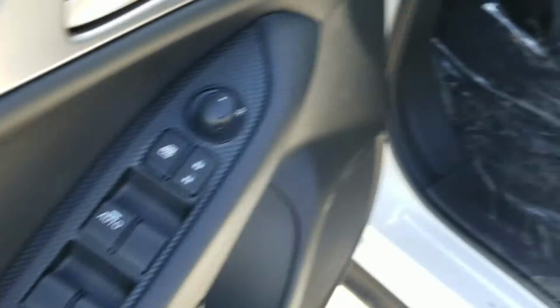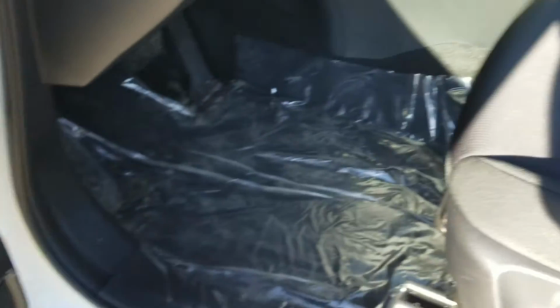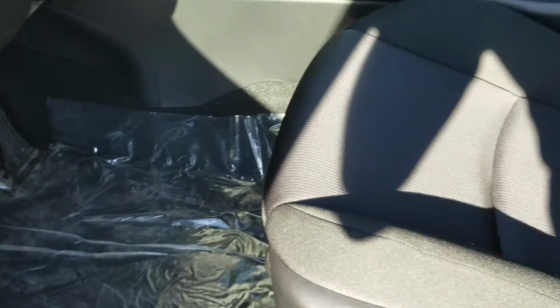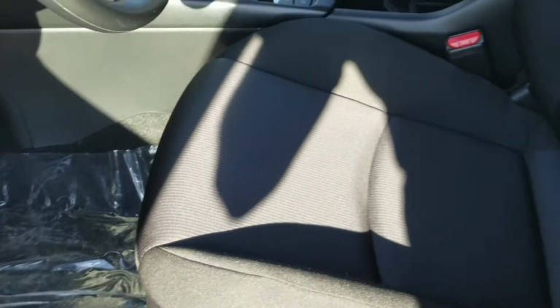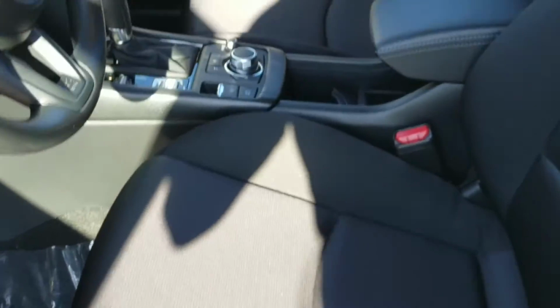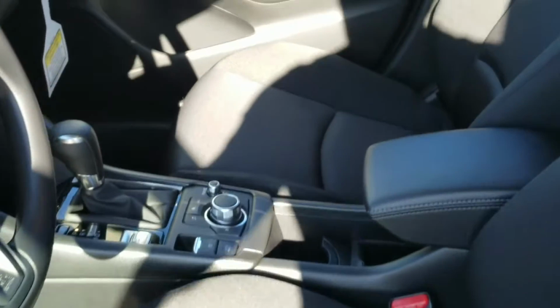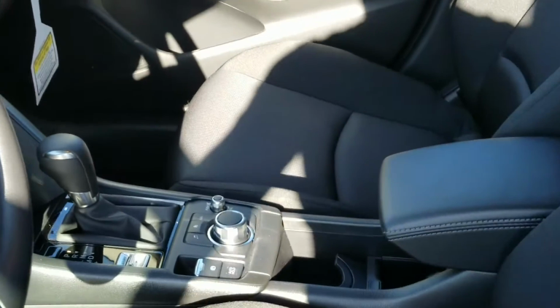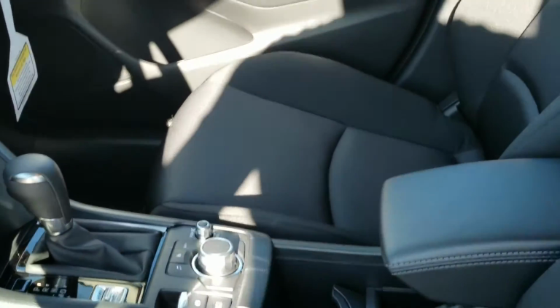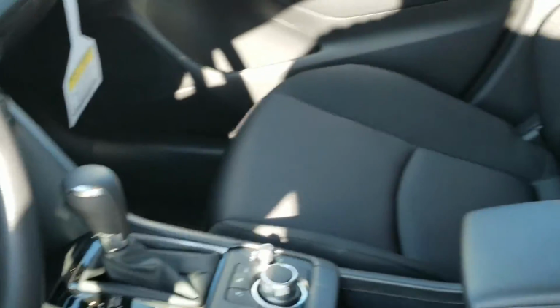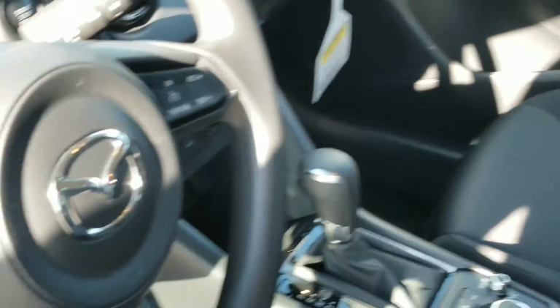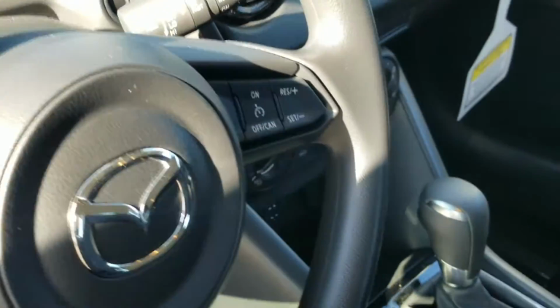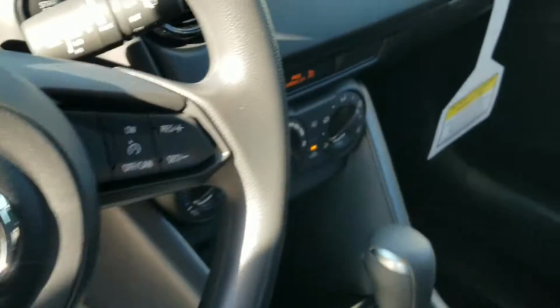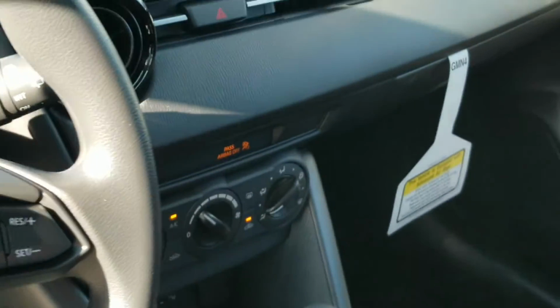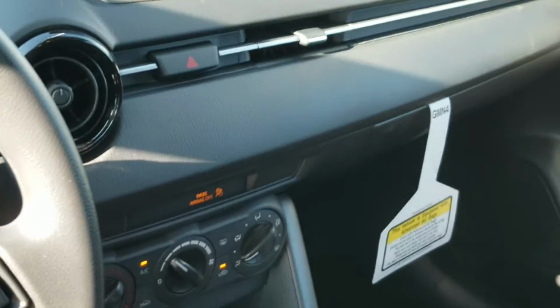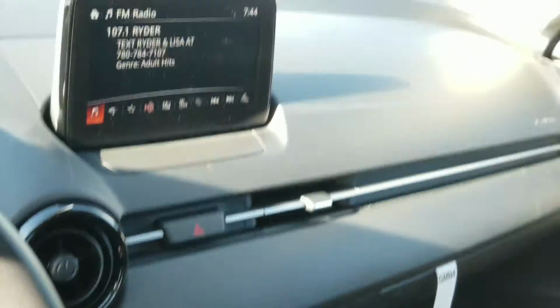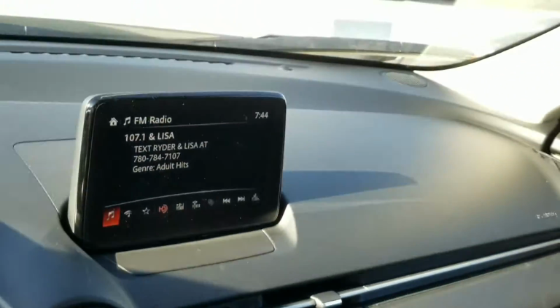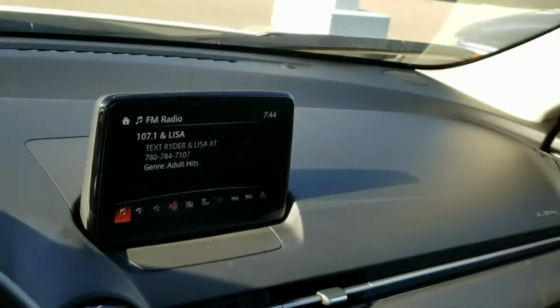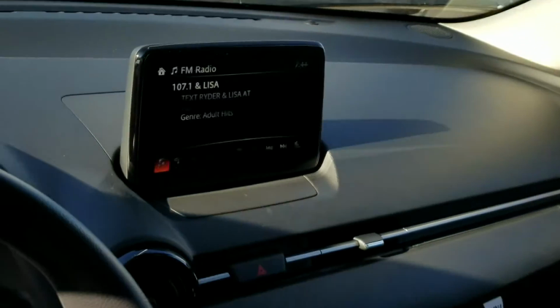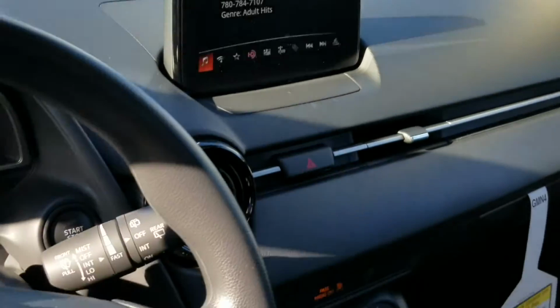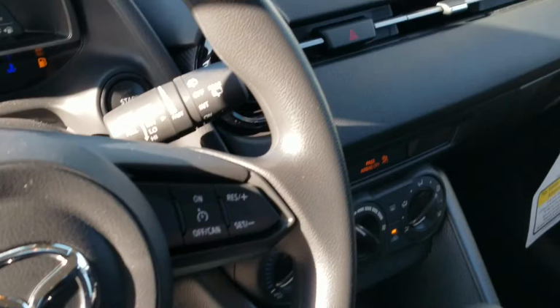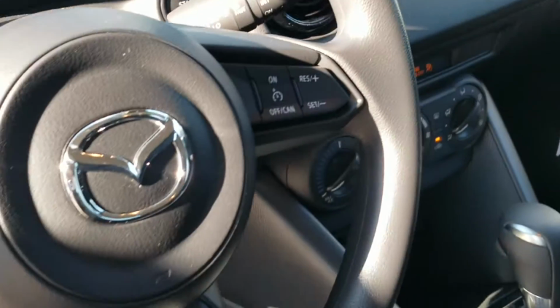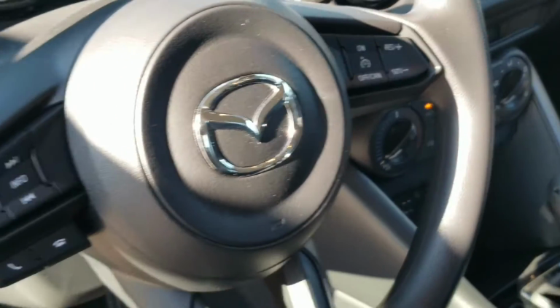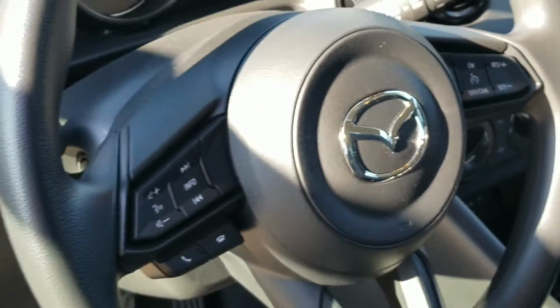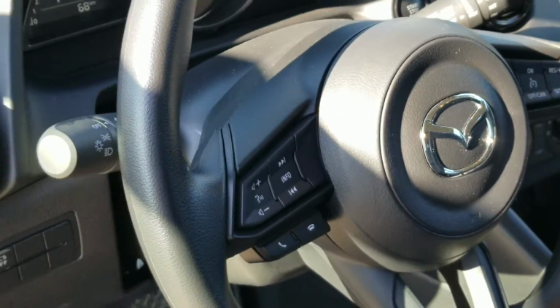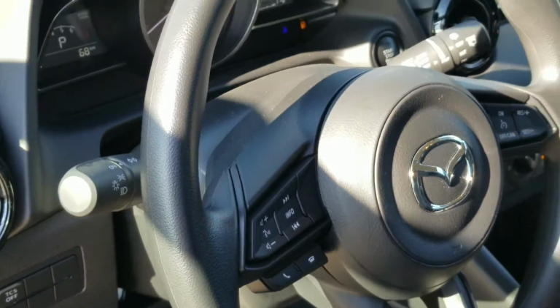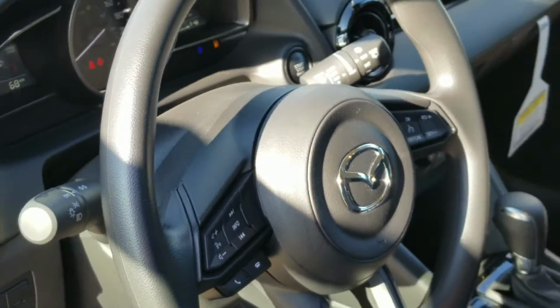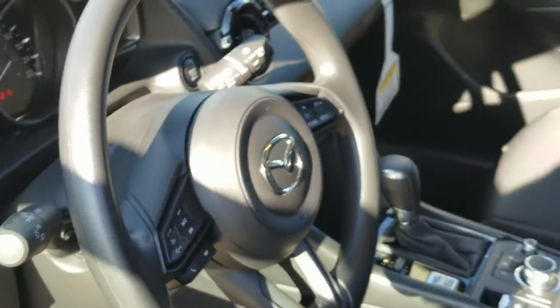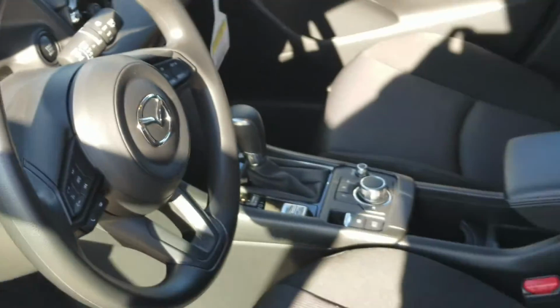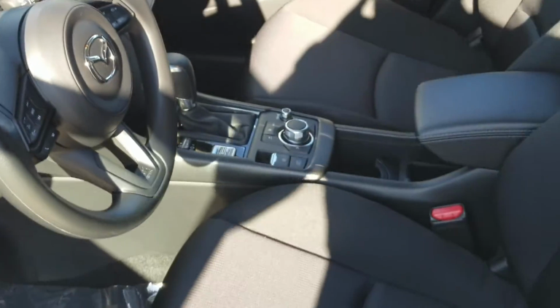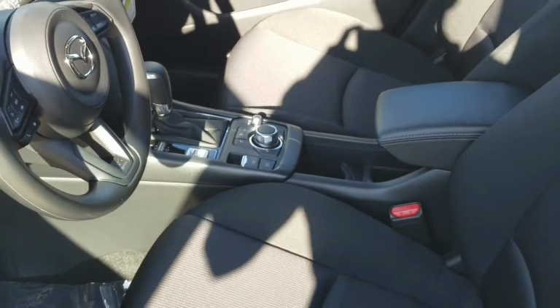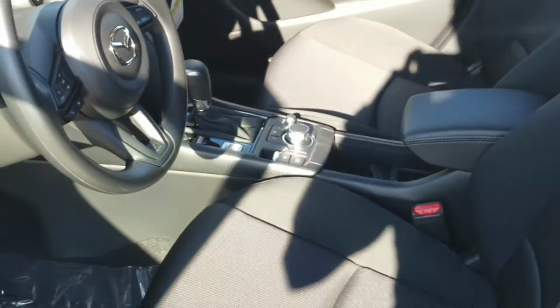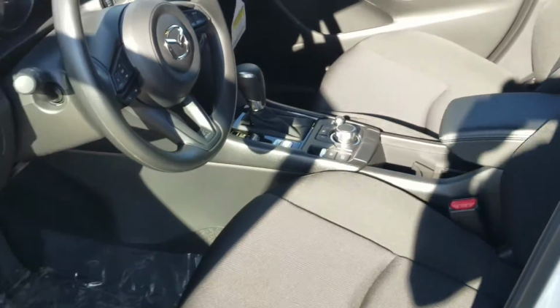Black cloth interior. You're going to have your AC on the inside, cruise control and Bluetooth on the steering wheel, and a nice touch screen with the backup camera. This vehicle is also equipped with Apple CarPlay and Android Auto.